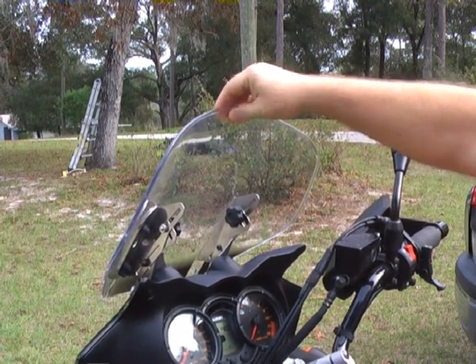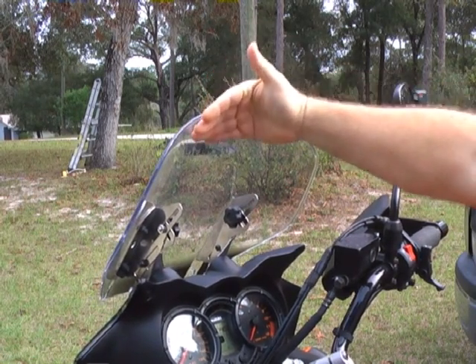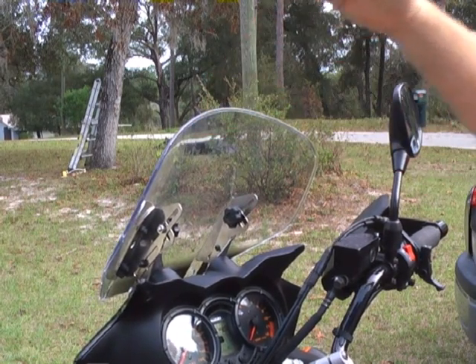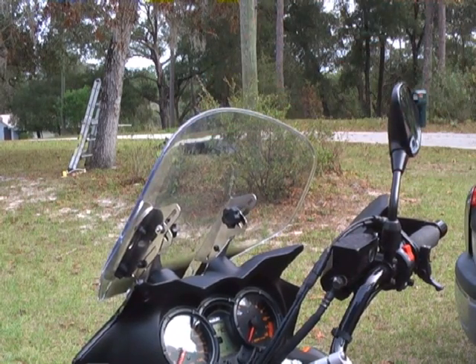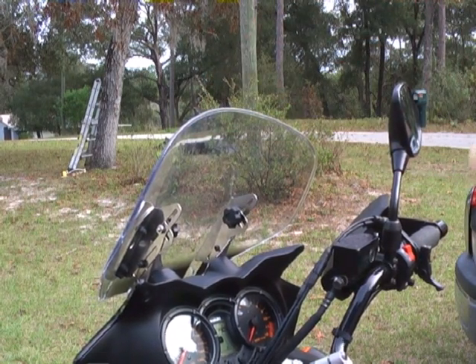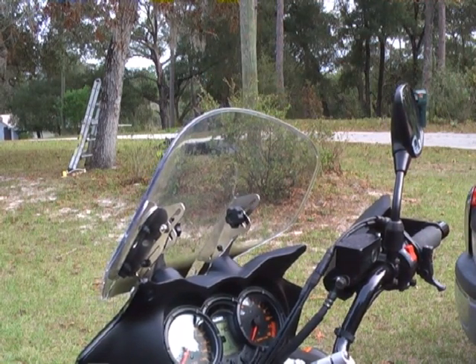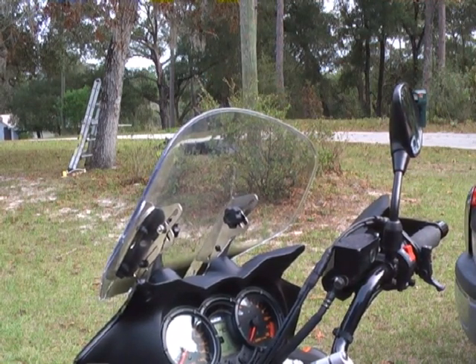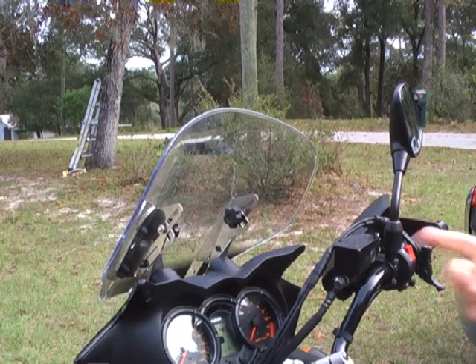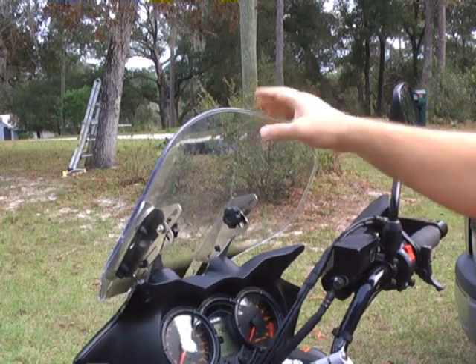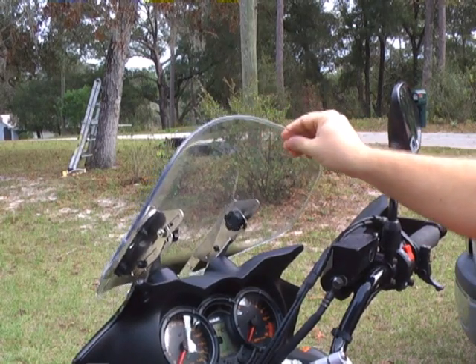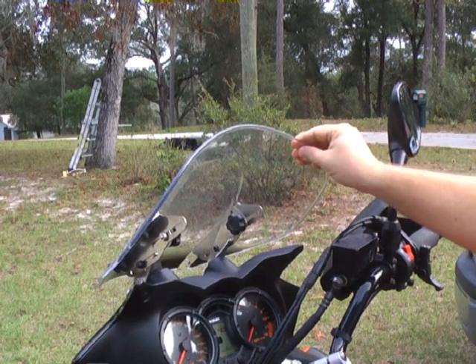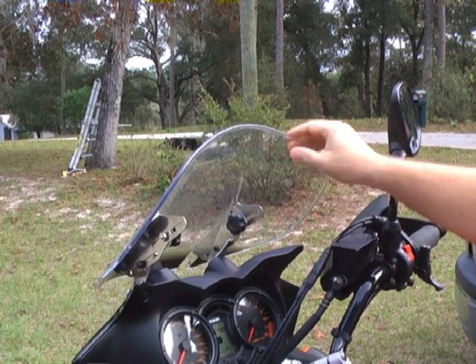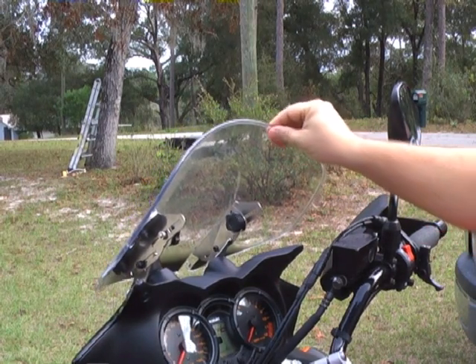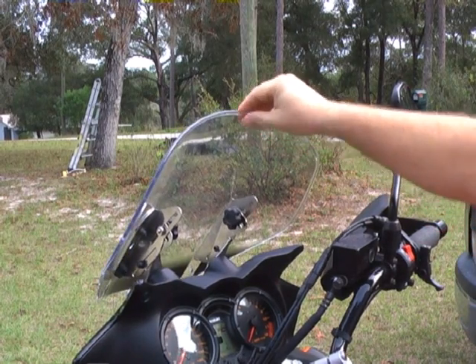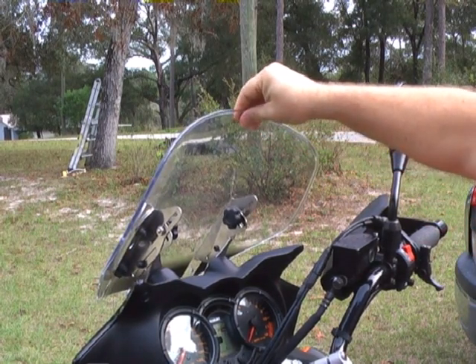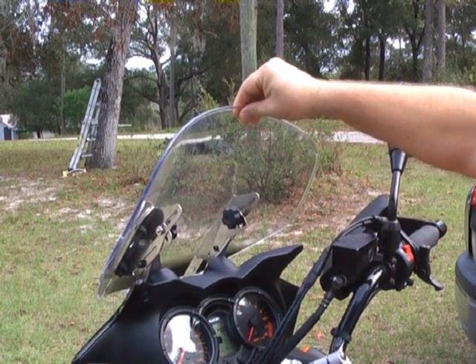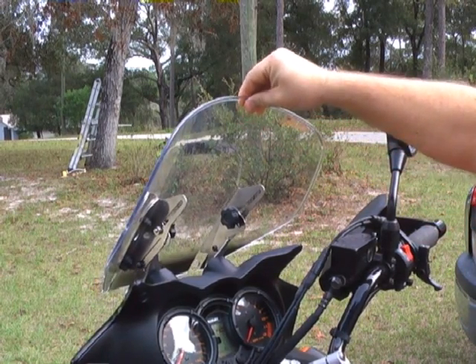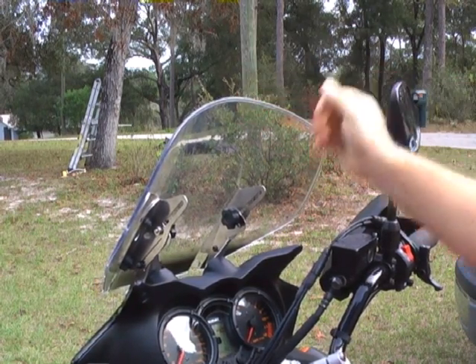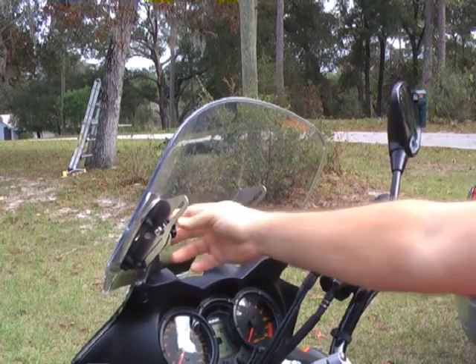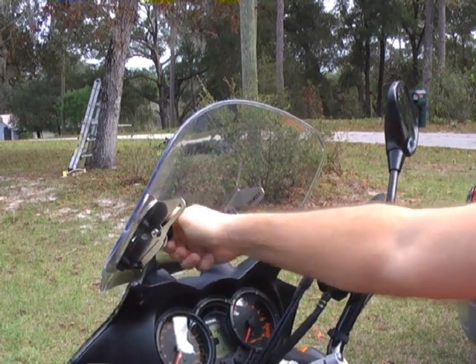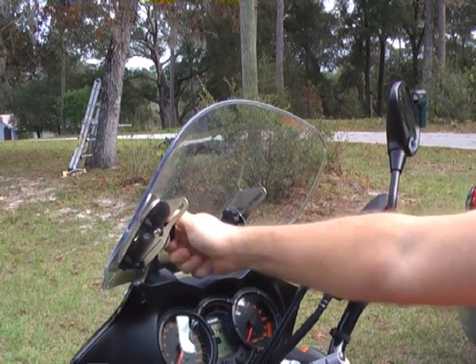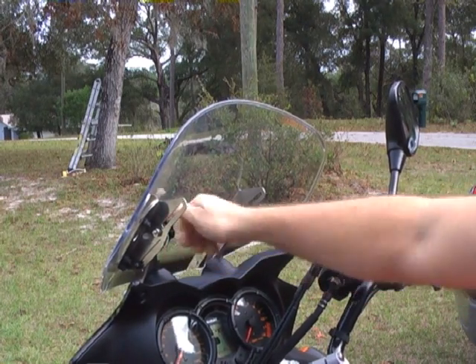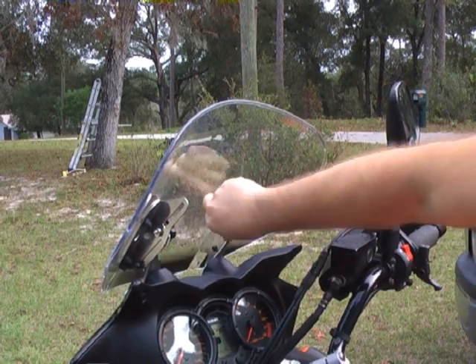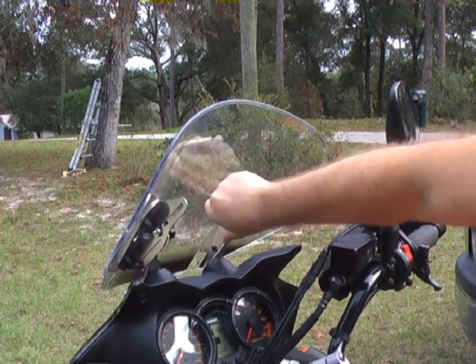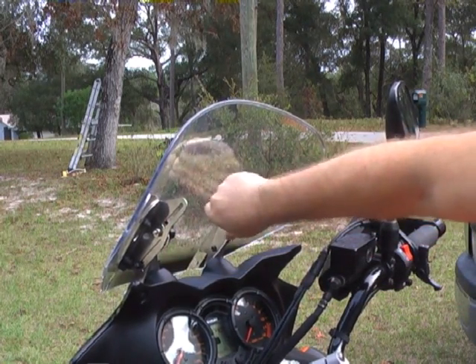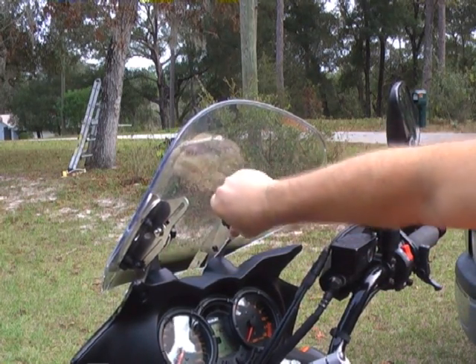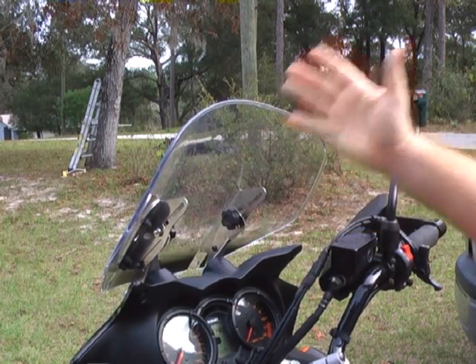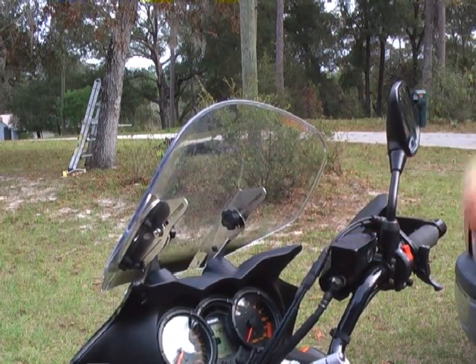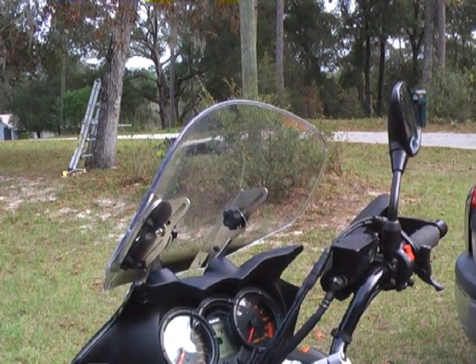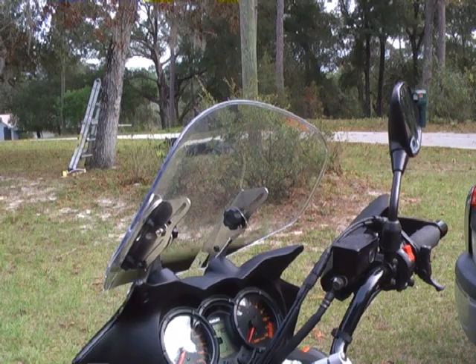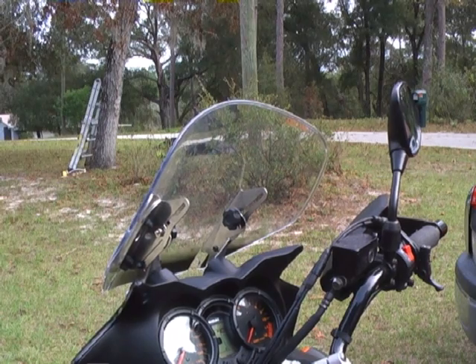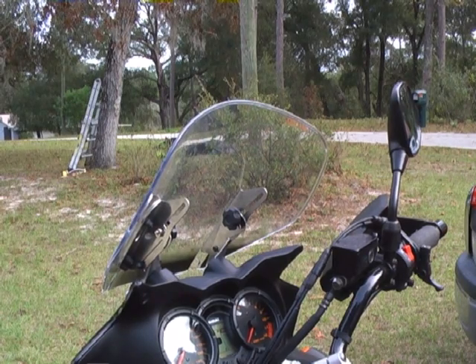And once you find the airflow — the position — aim the air exactly where you want it to go for your height, your riding position, your preference, the weather, whatever situation — you simply give the knobs a little twist to tighten it and off you go again.